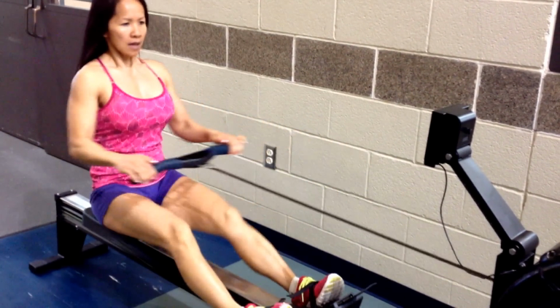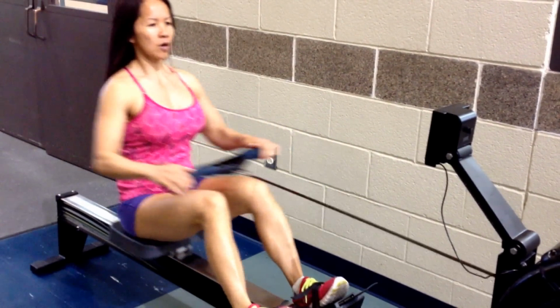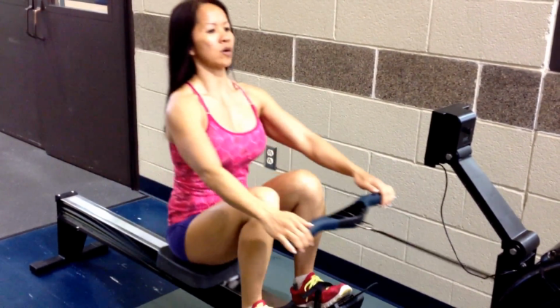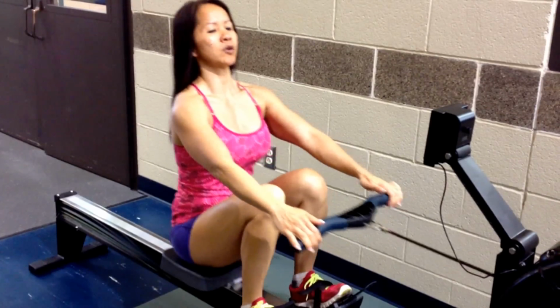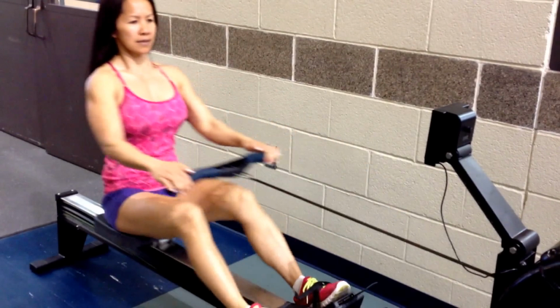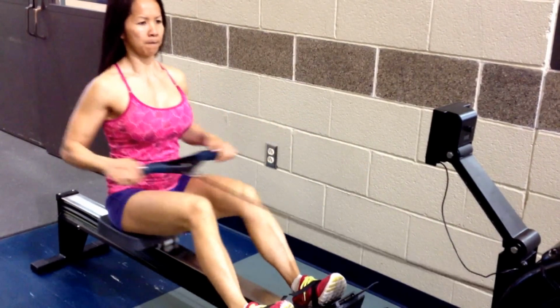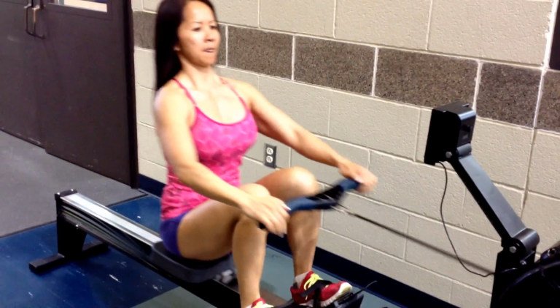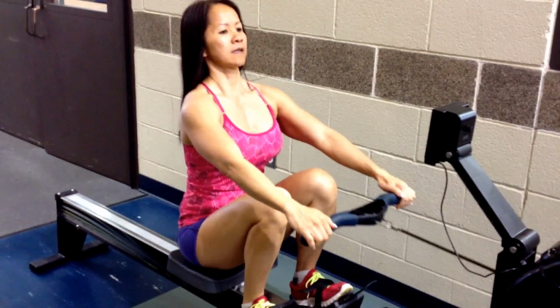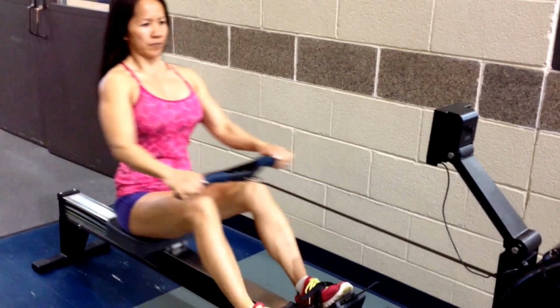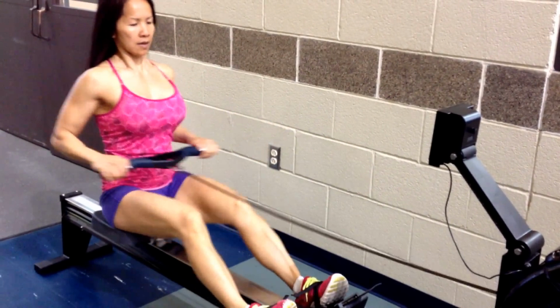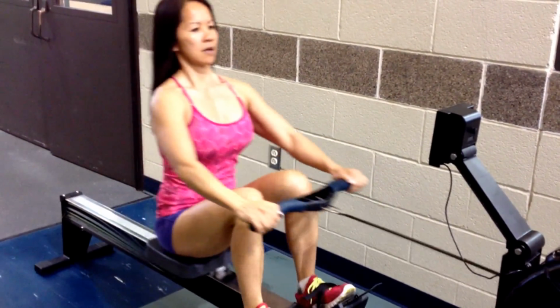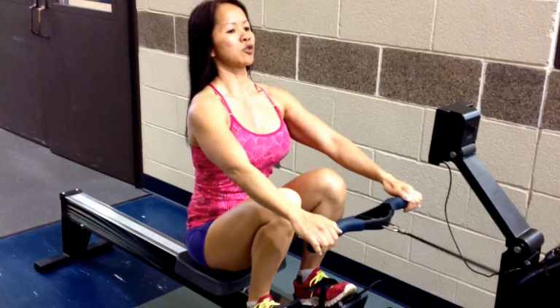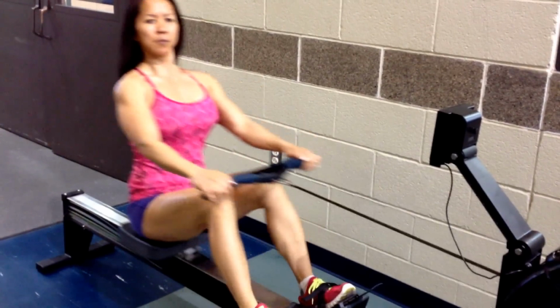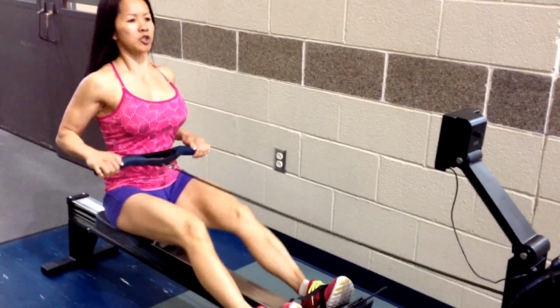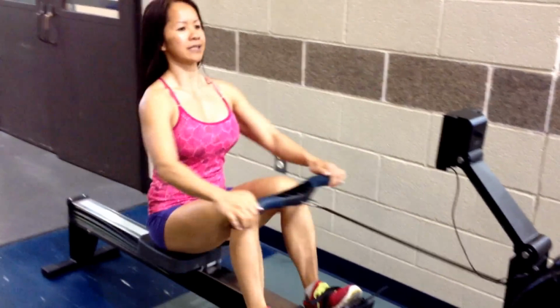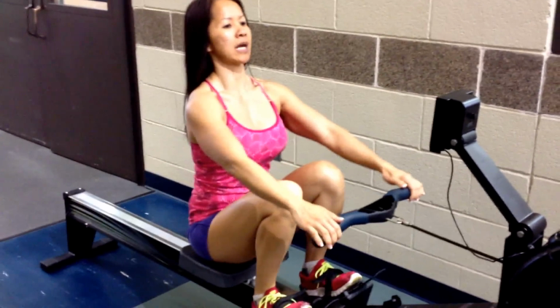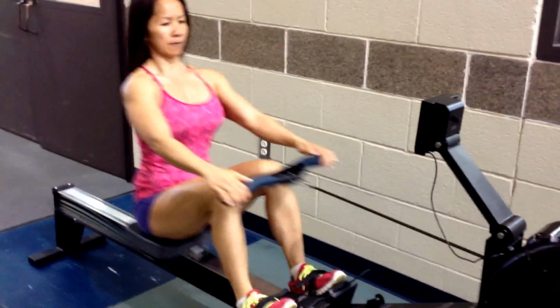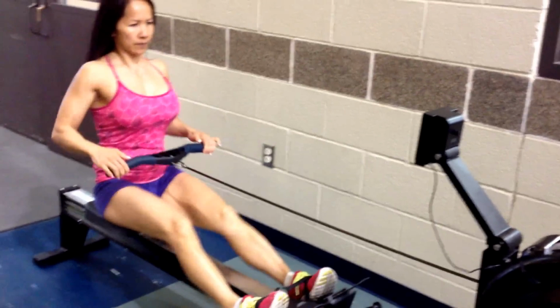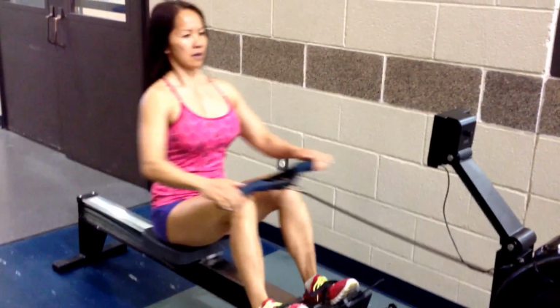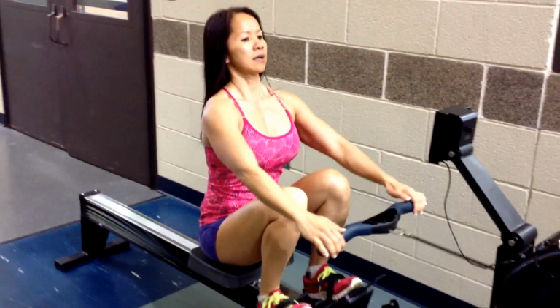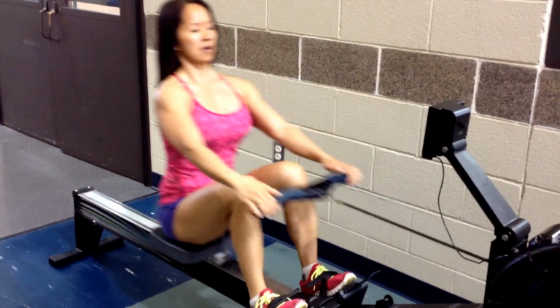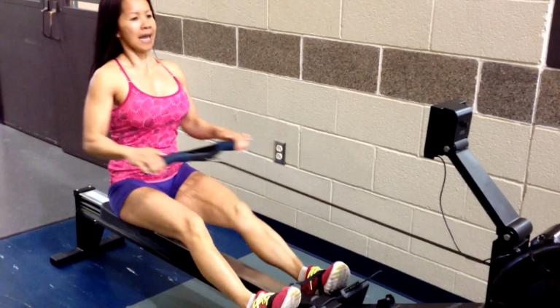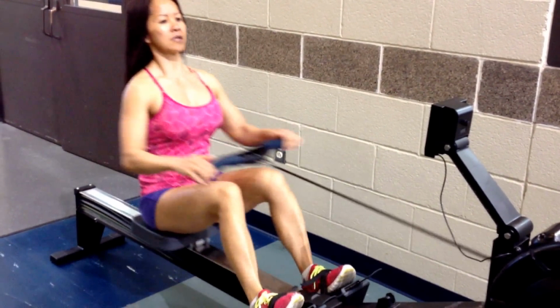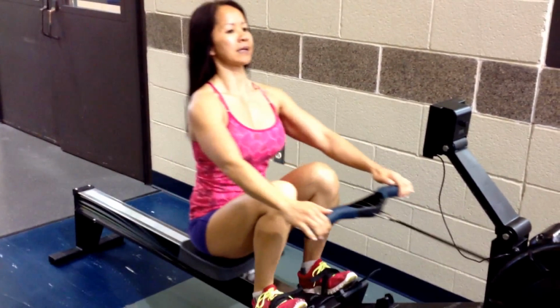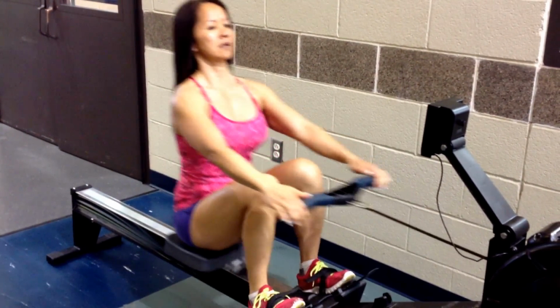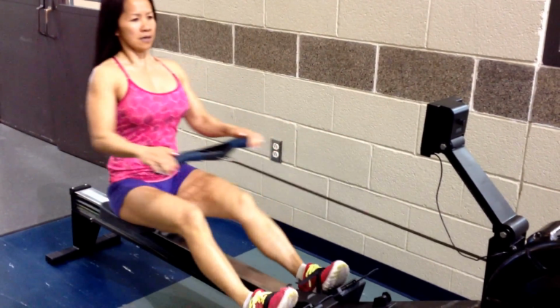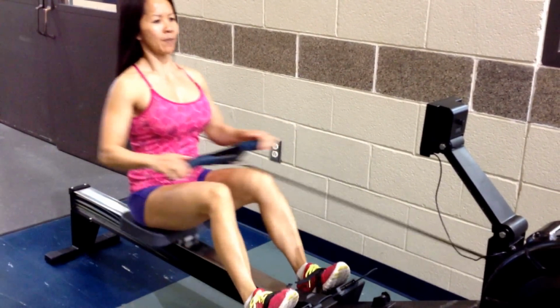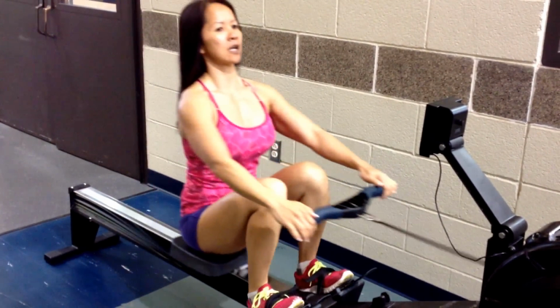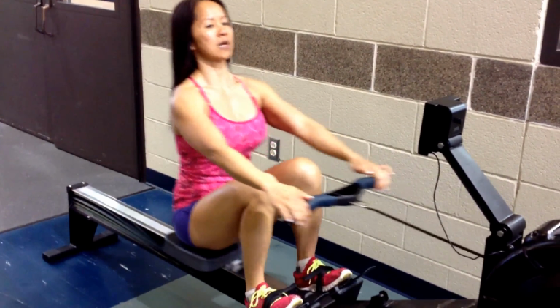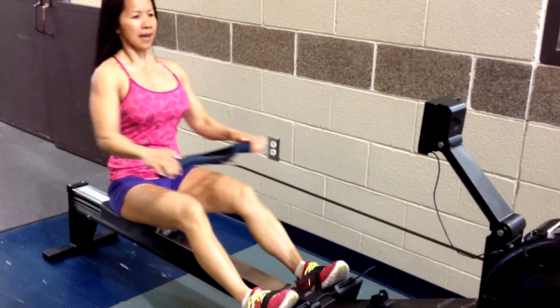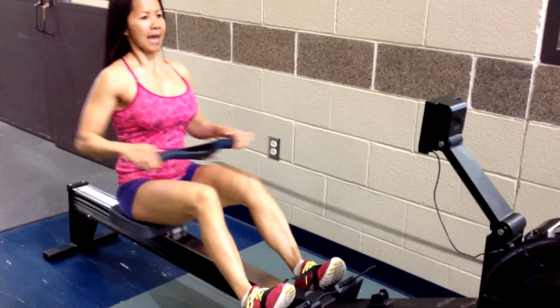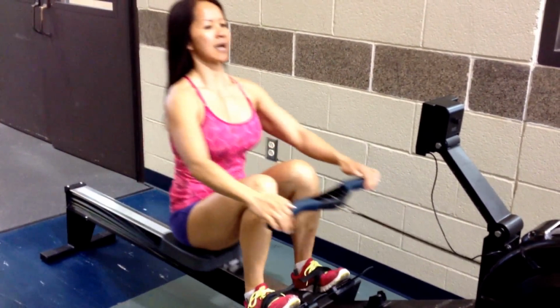So I can go for 30 more seconds. Make sure you keep your posture nice and straight, head in line with the spine, hold it back, just up.